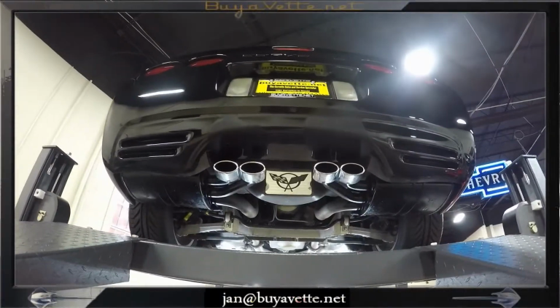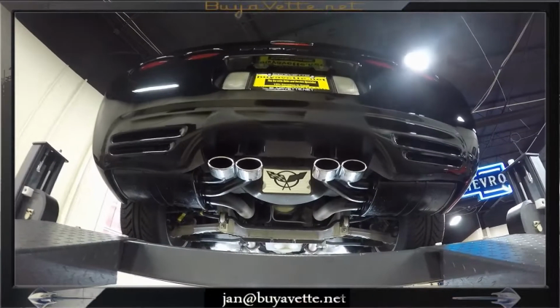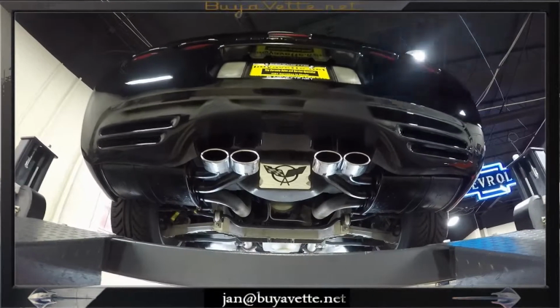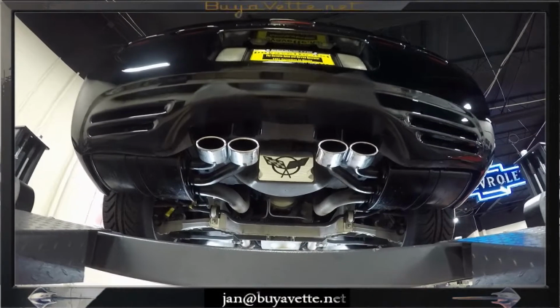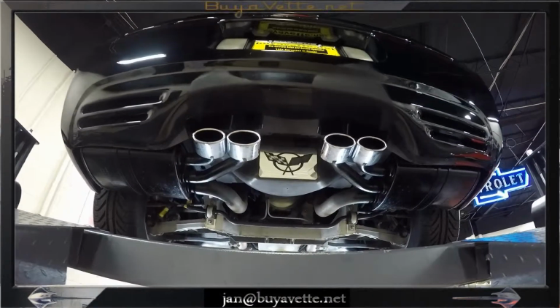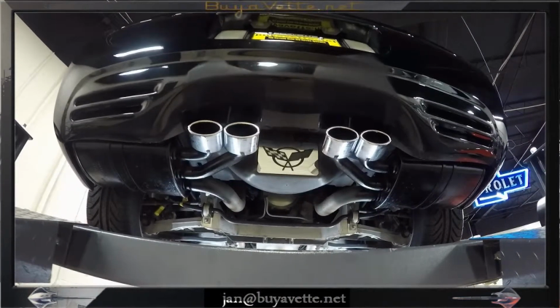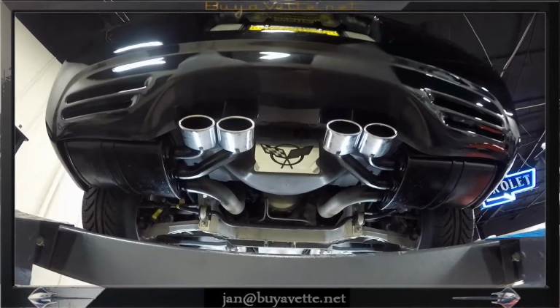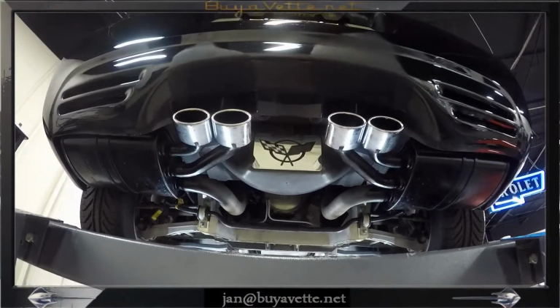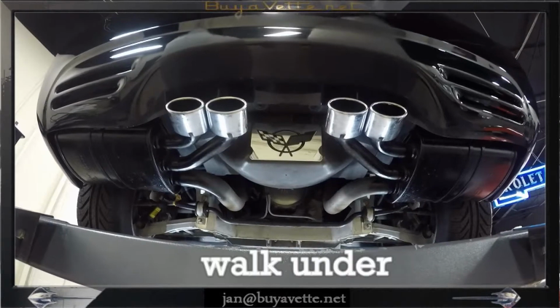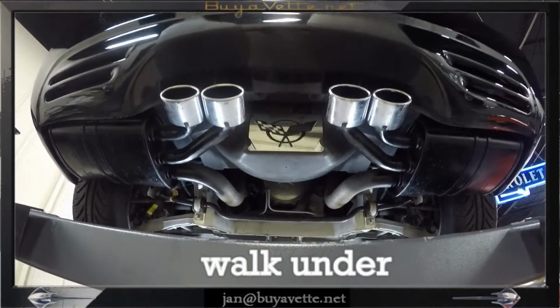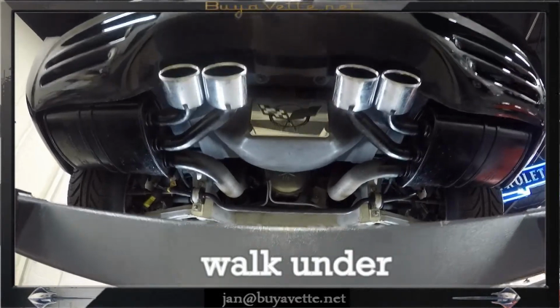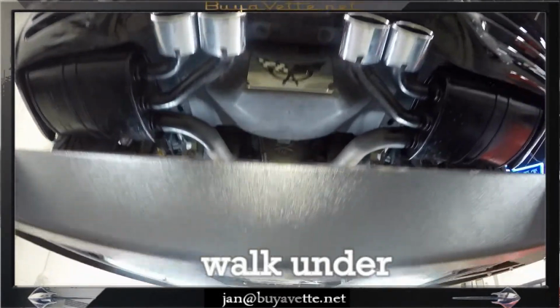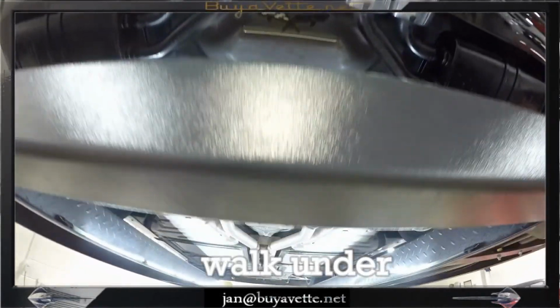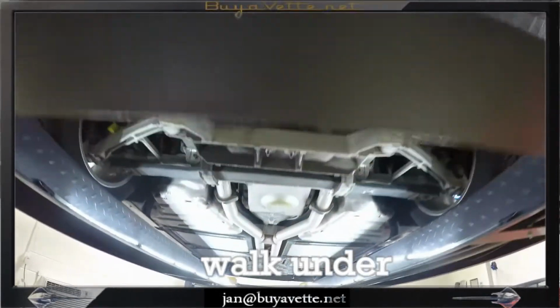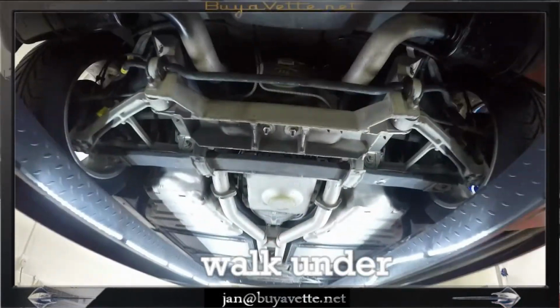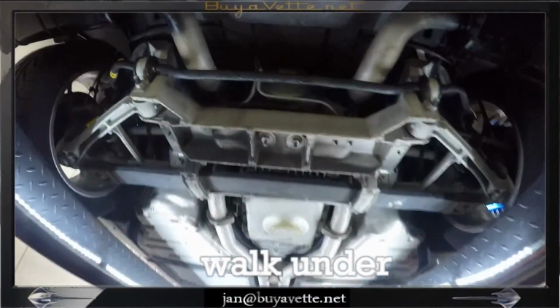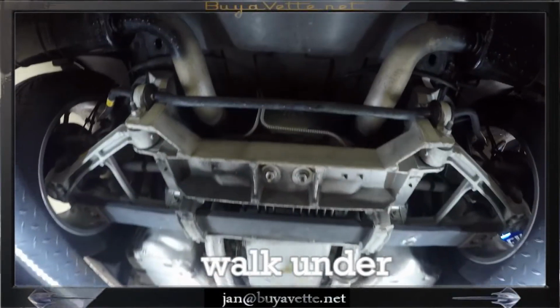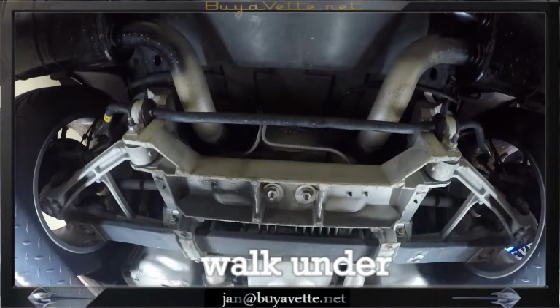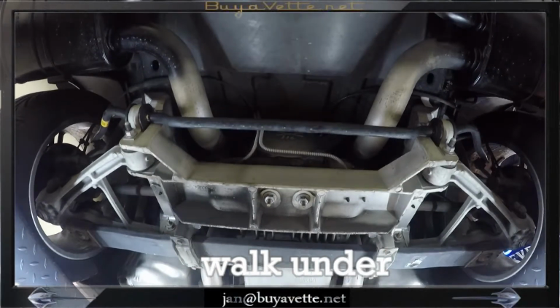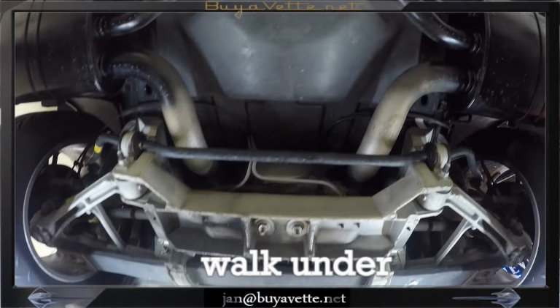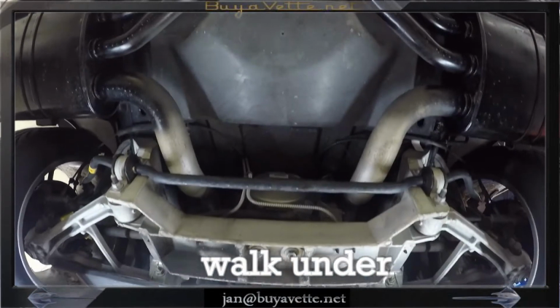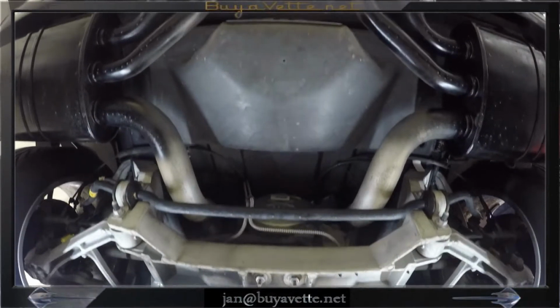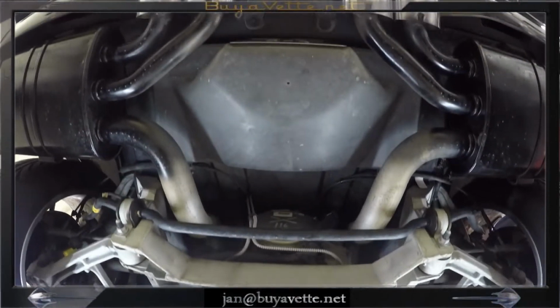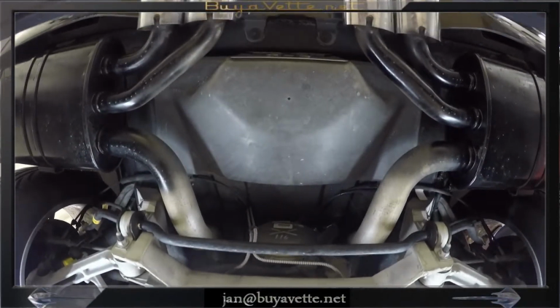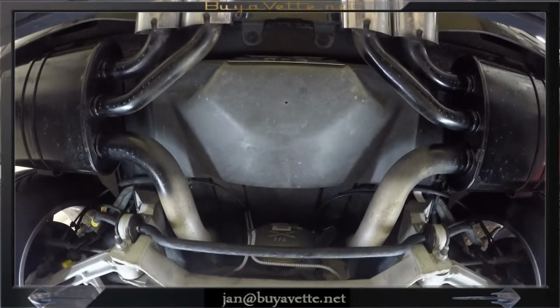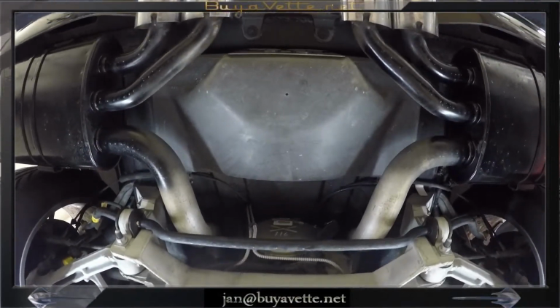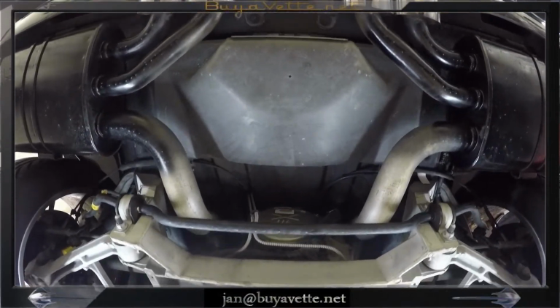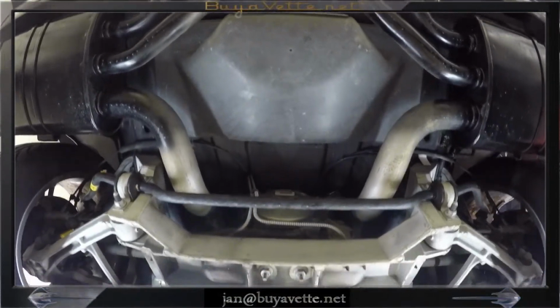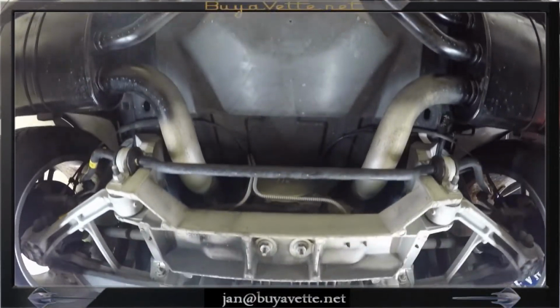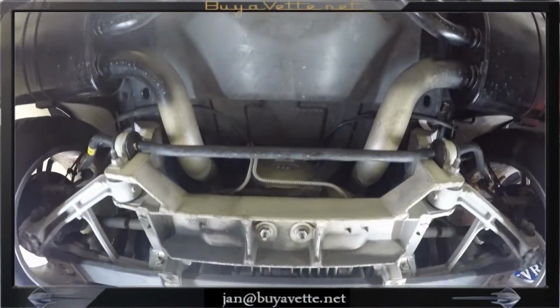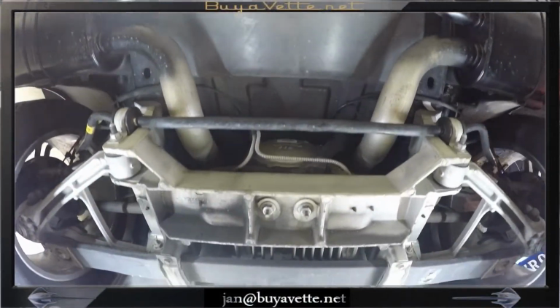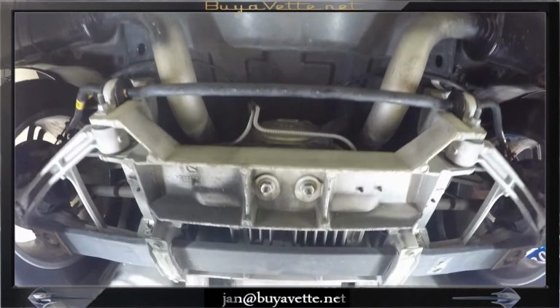OK, here we are walking under the 1999 Corvette Coupe. This car is absolutely like new — no scratches, dents or leakage from anywhere on the undercarriage.